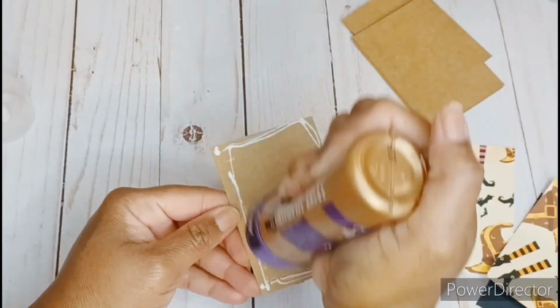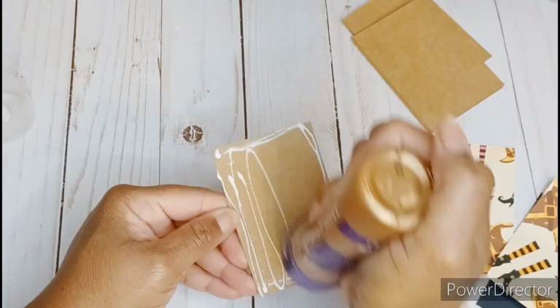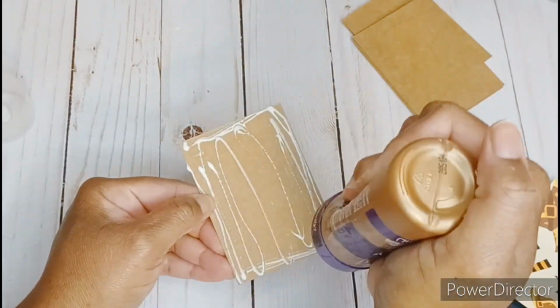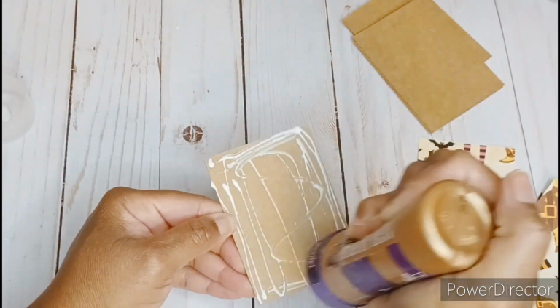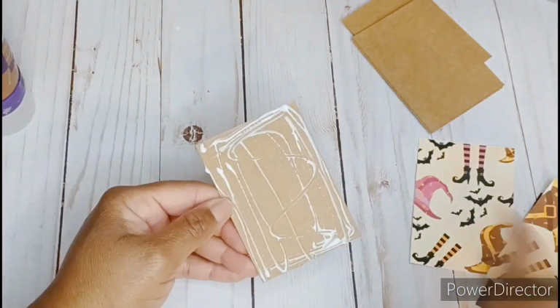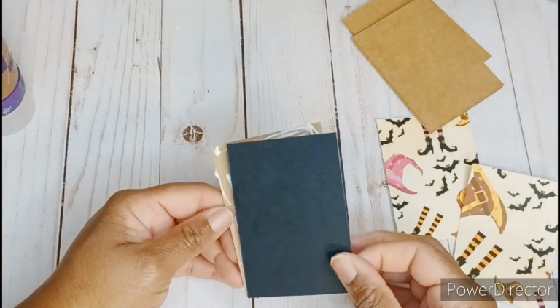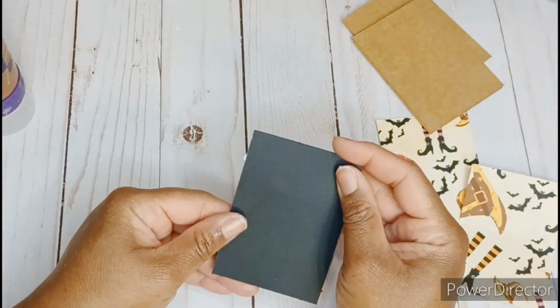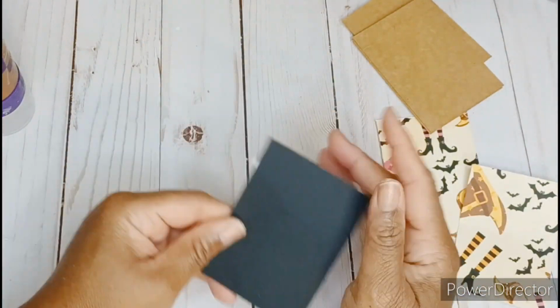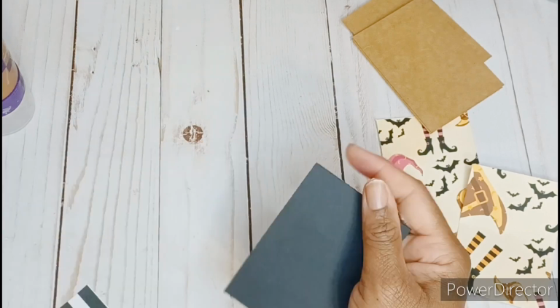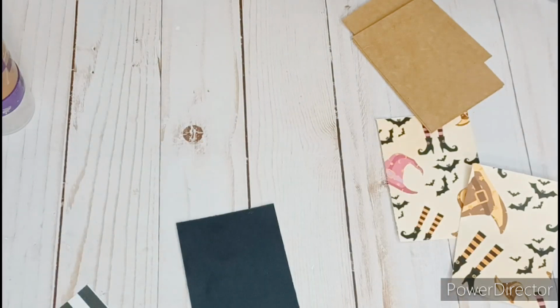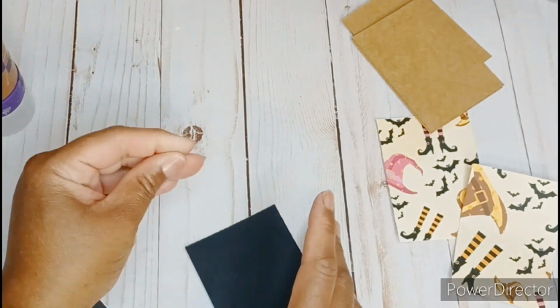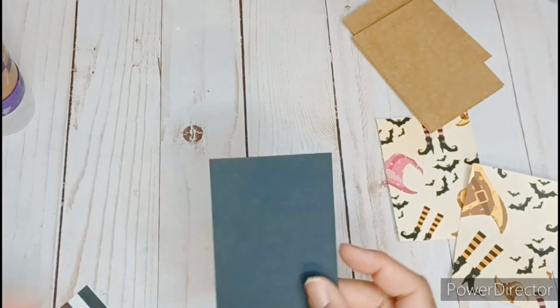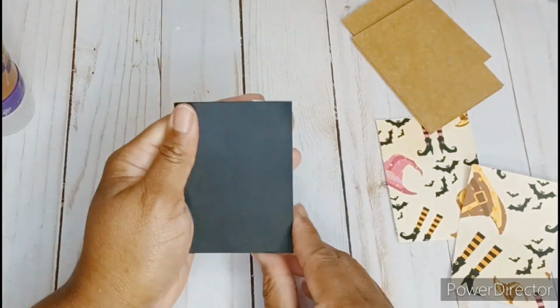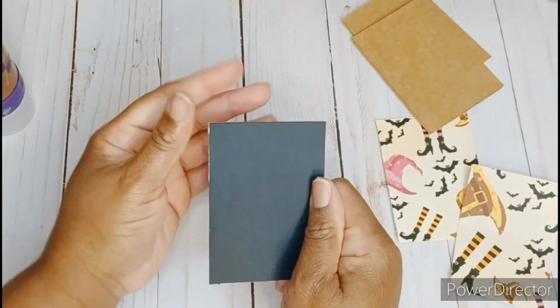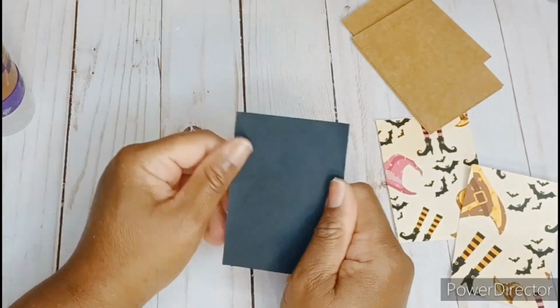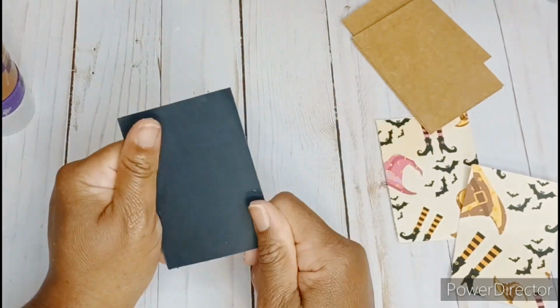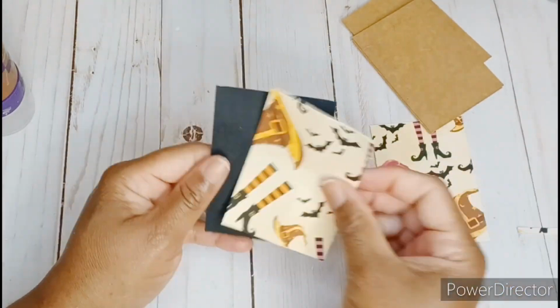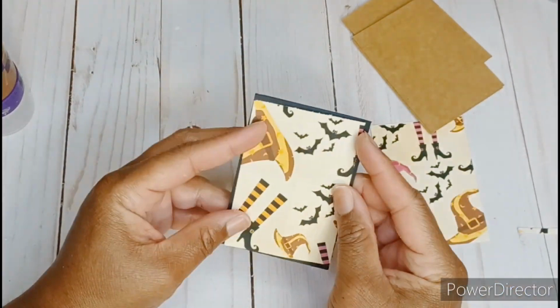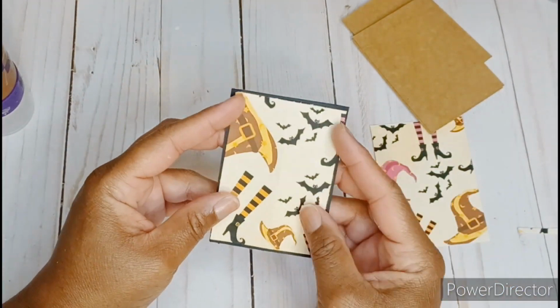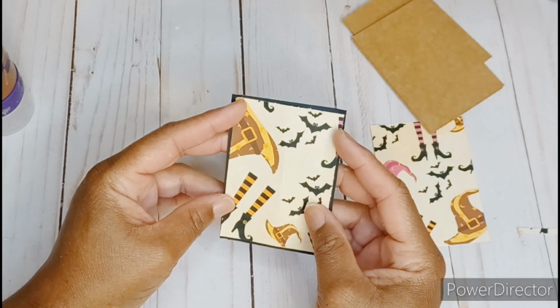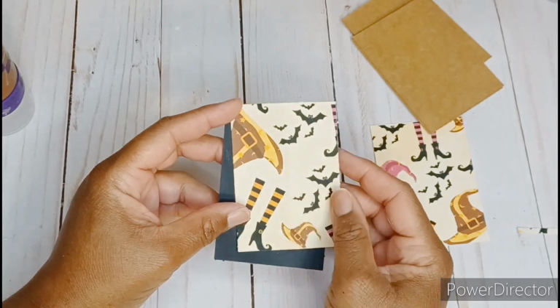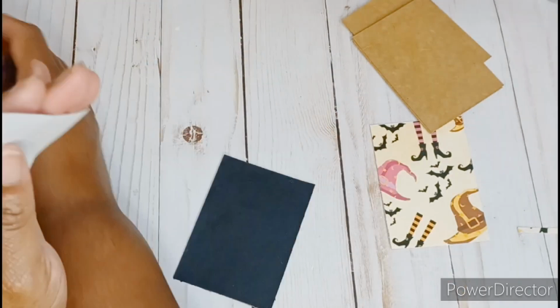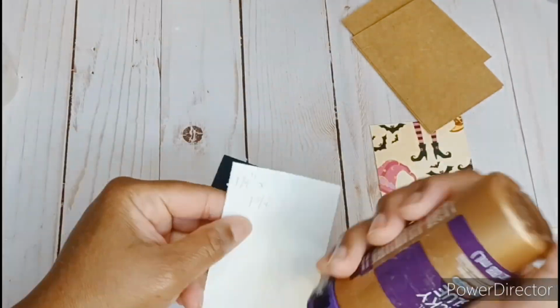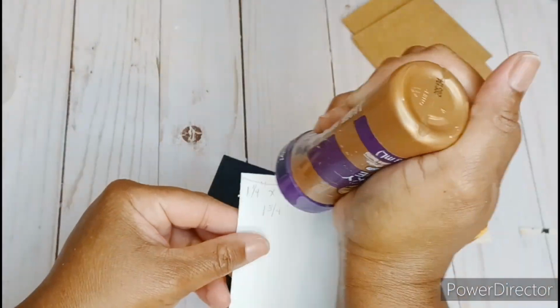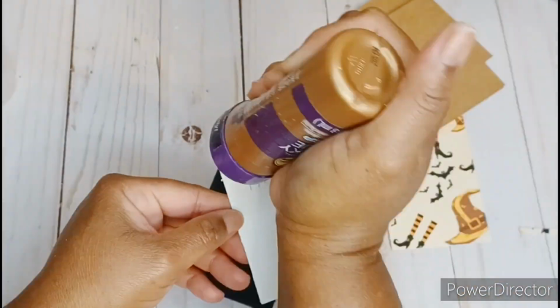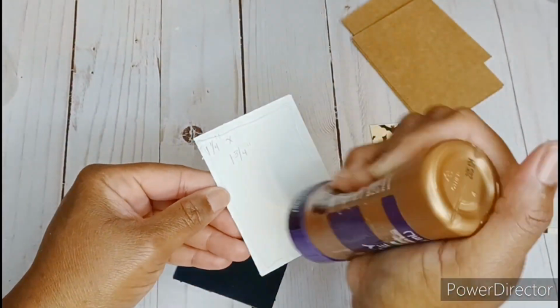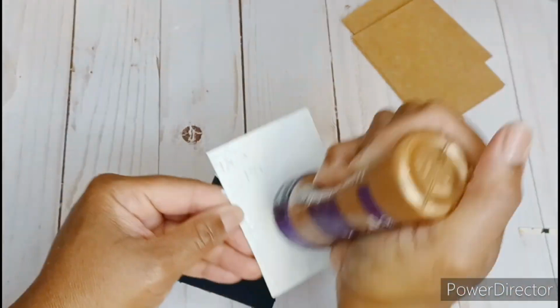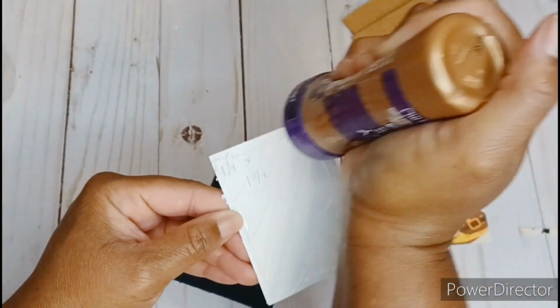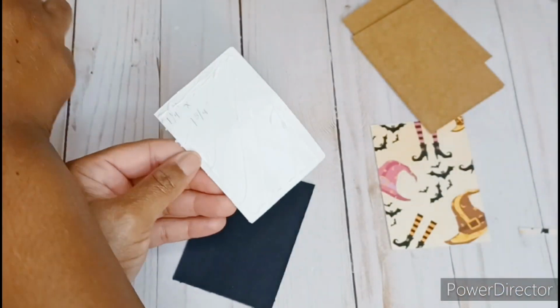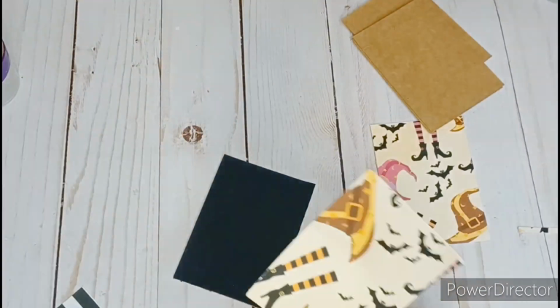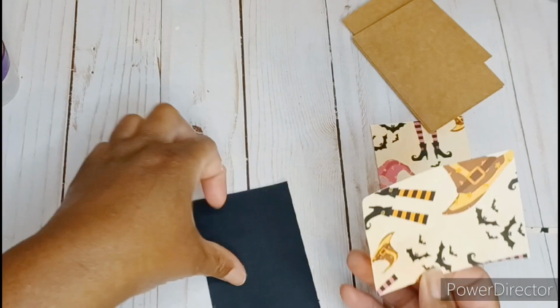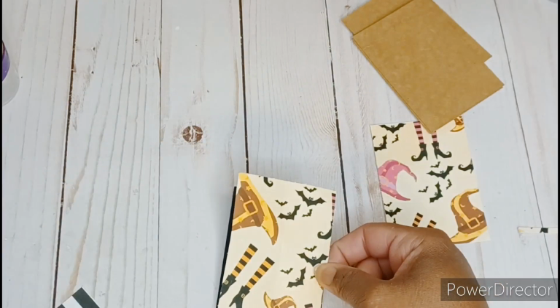I try not to overthink crafting too much, so I didn't even really have a clear idea of where this was going. I really just wanted to use up some scraps and maybe some stickers and things from my collection. So then I really just started gluing things down.